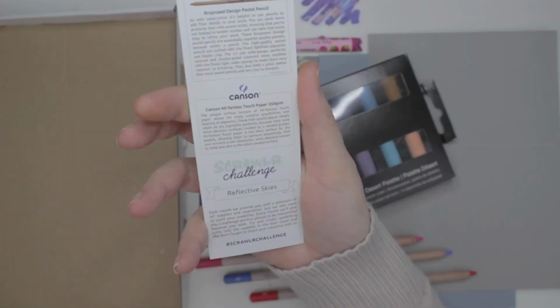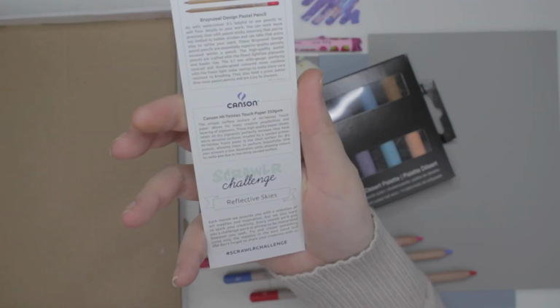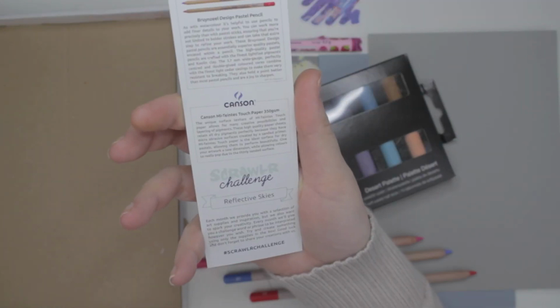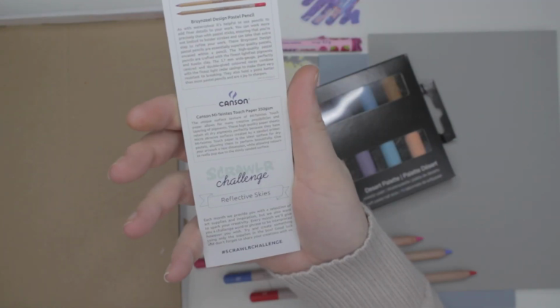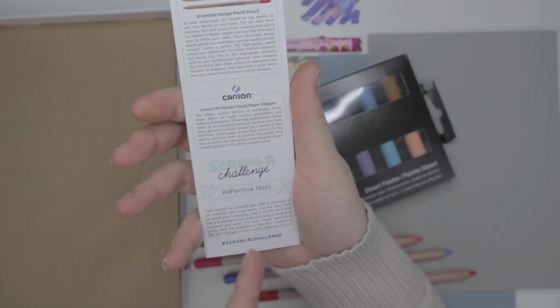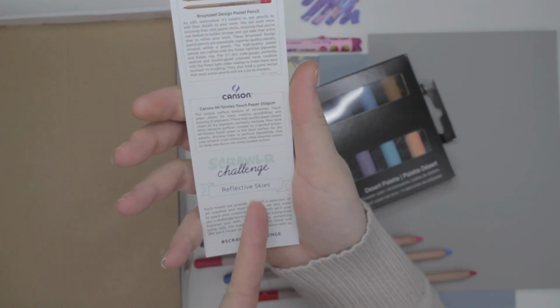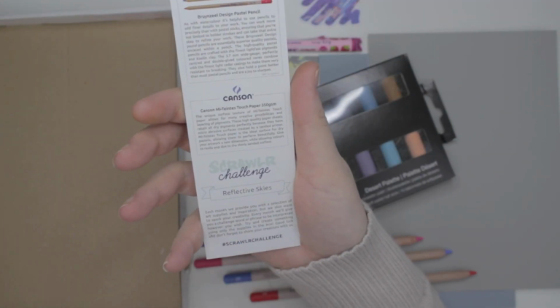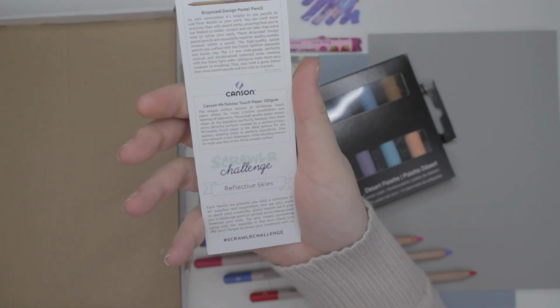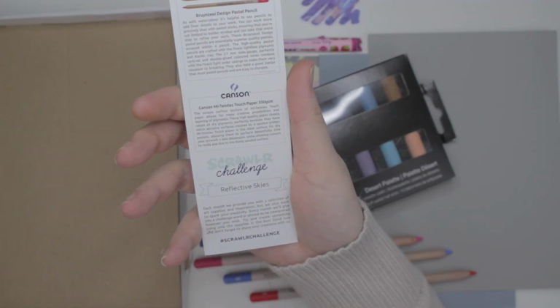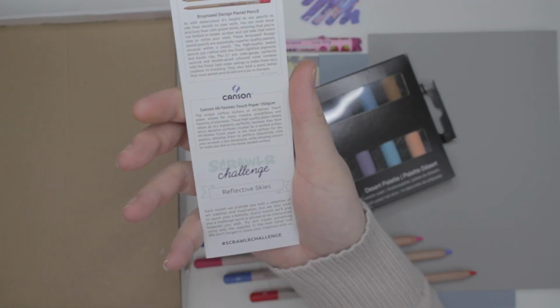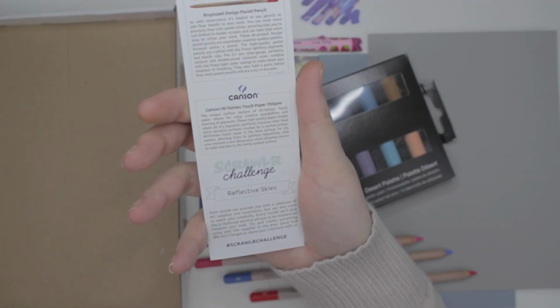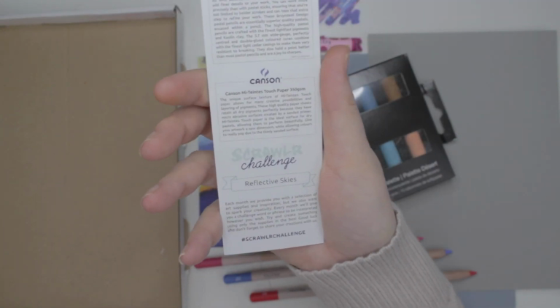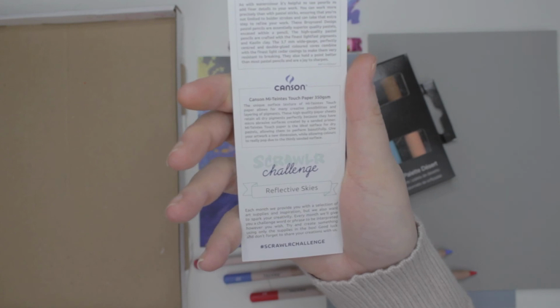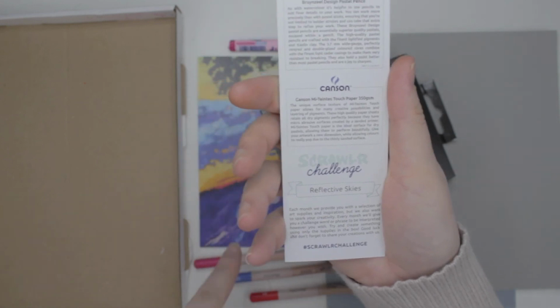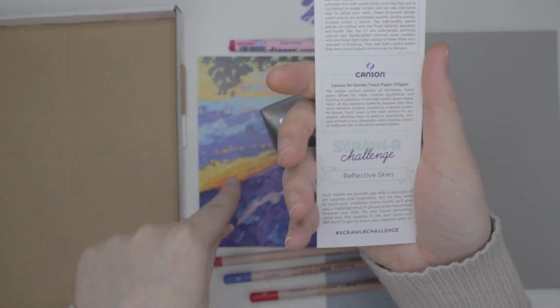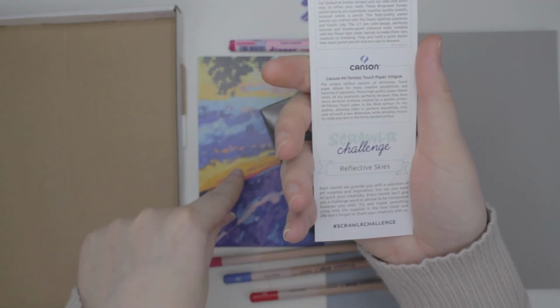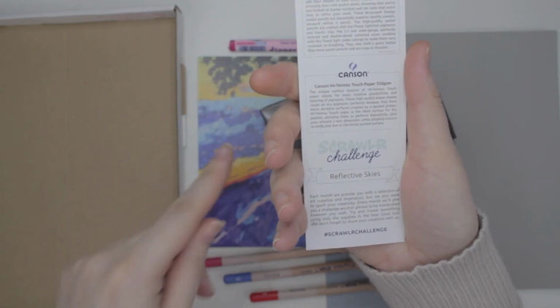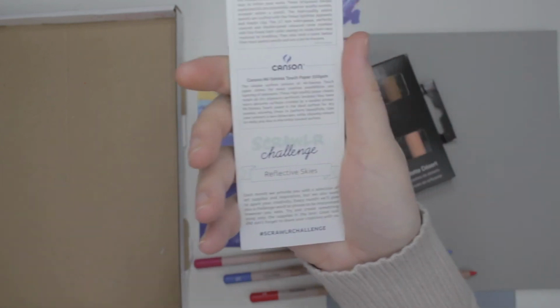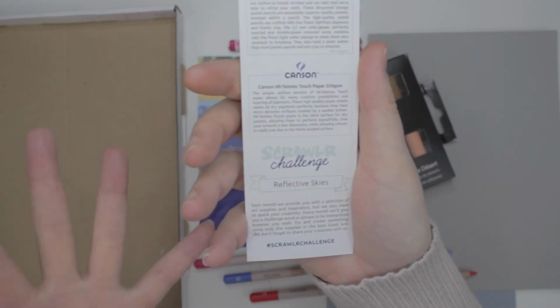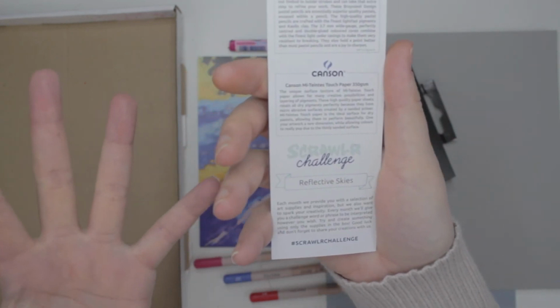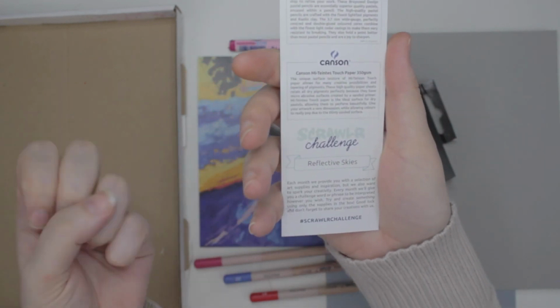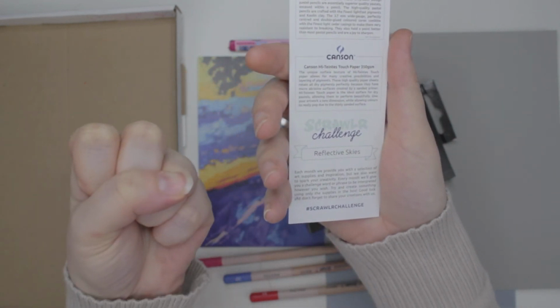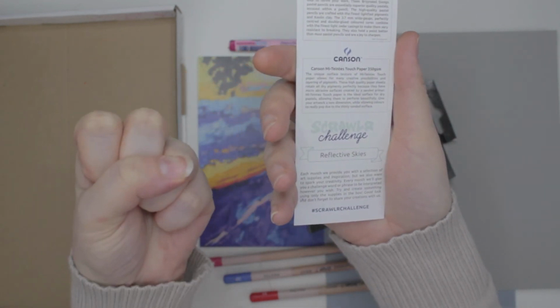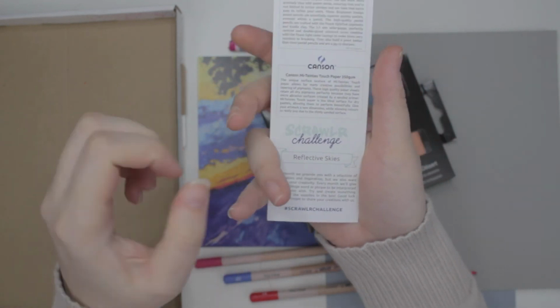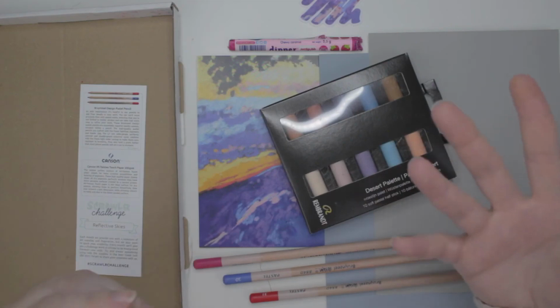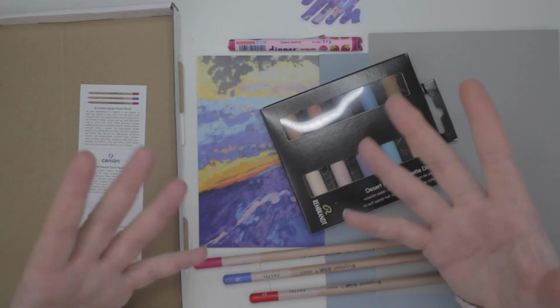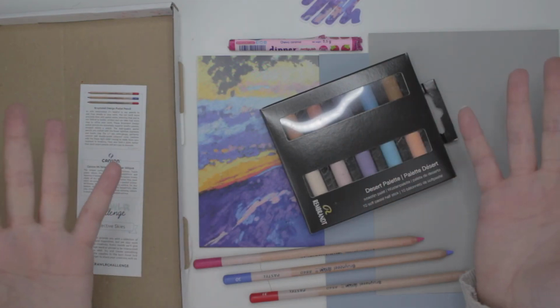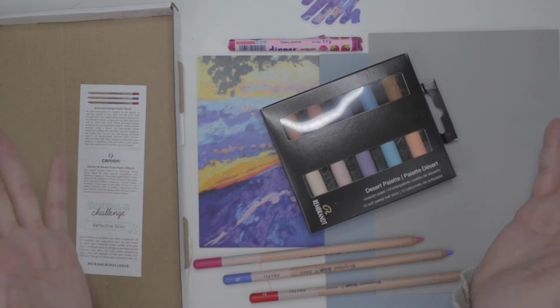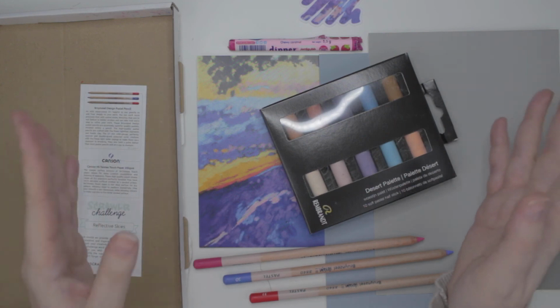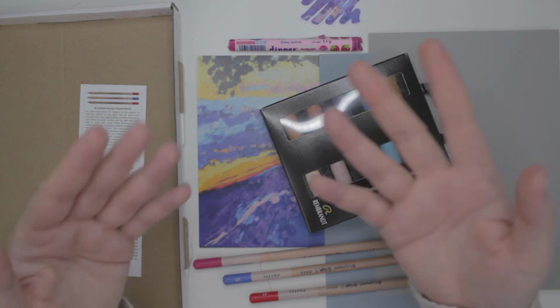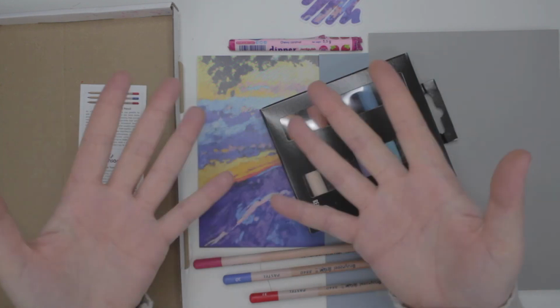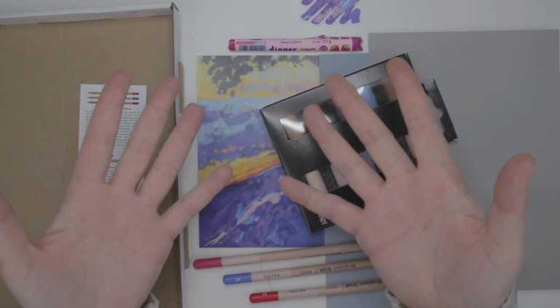The Scrawlr challenge is reflective skies. I was right — that's a reflection! I'm so good. So now that we know all our materials, let's go test them out.